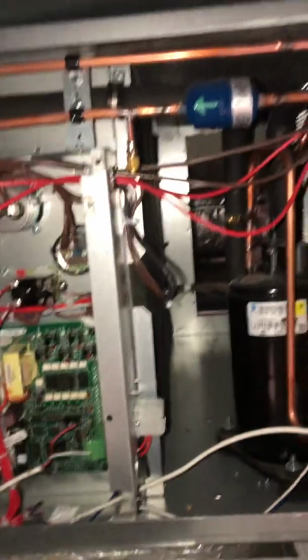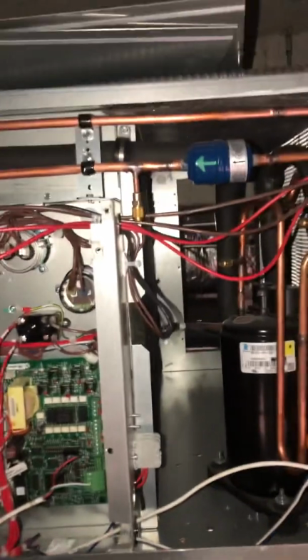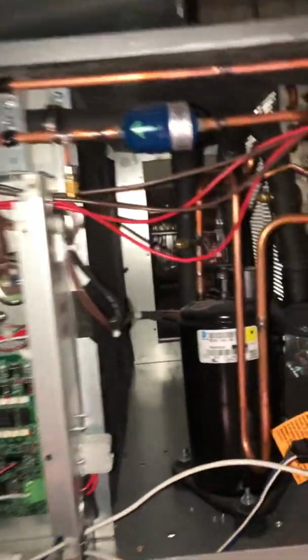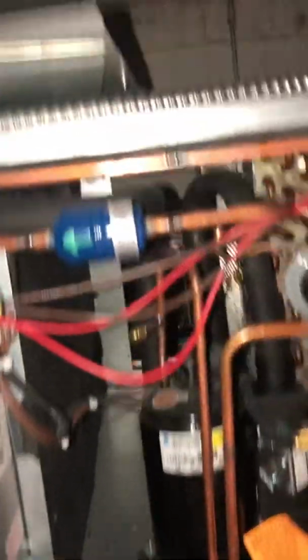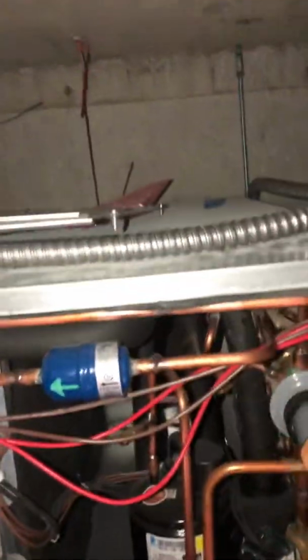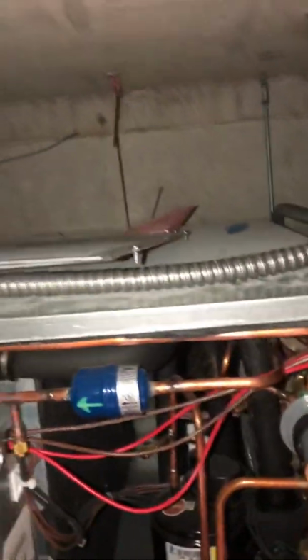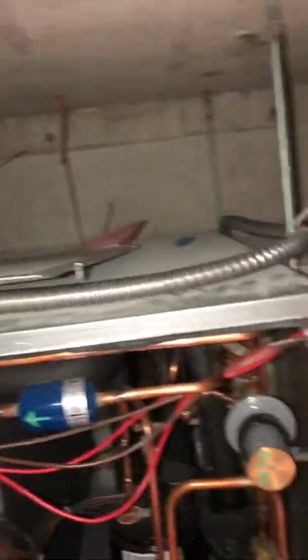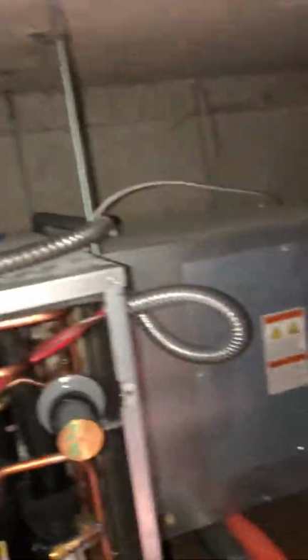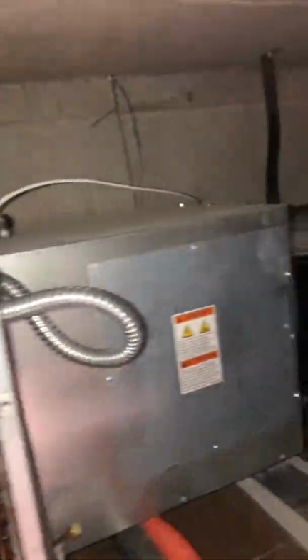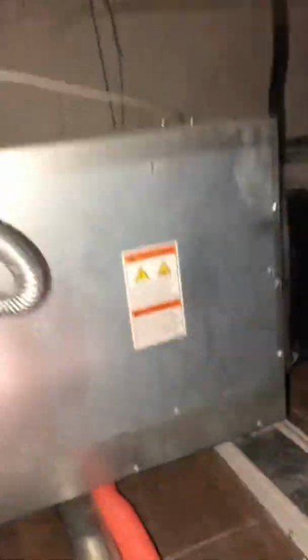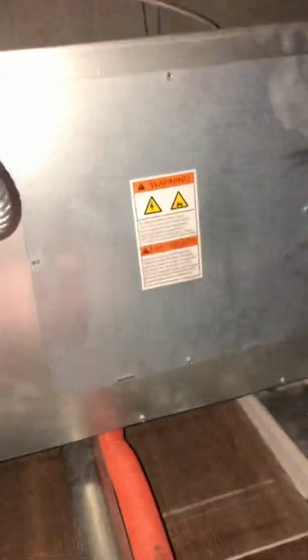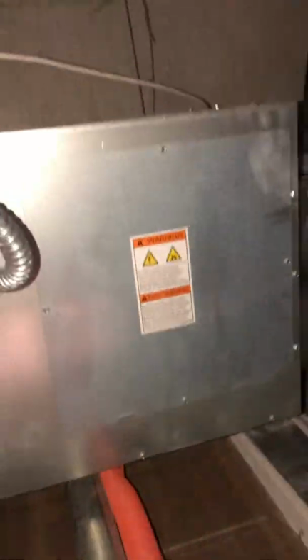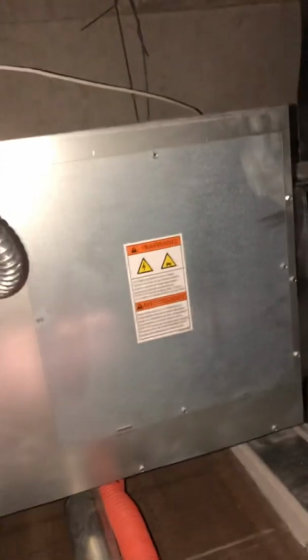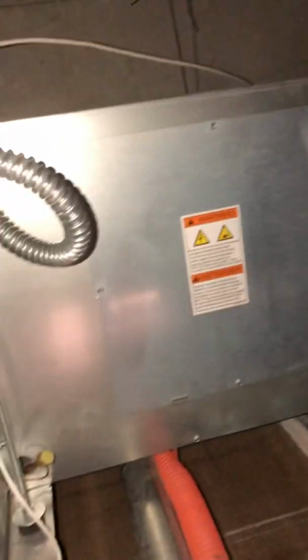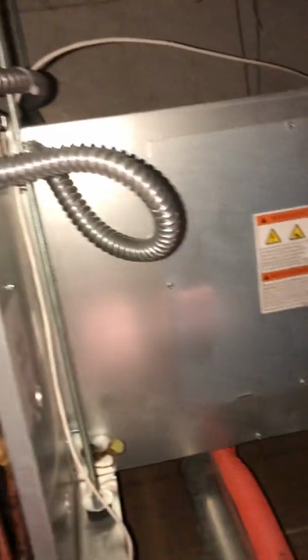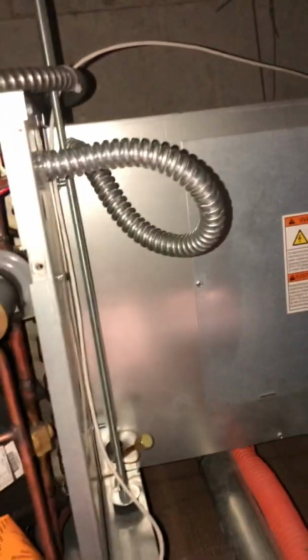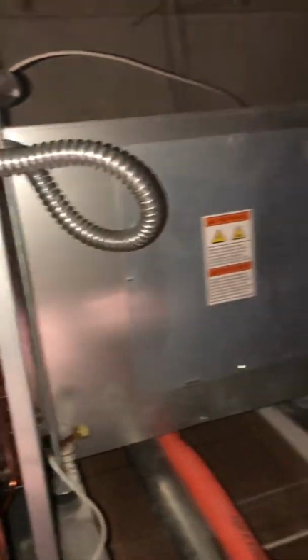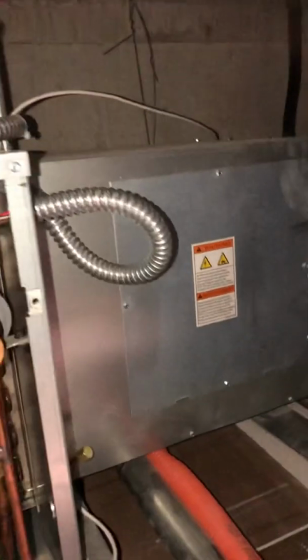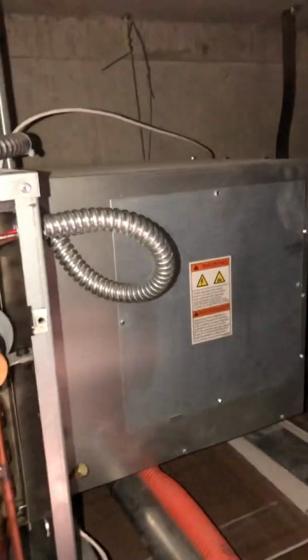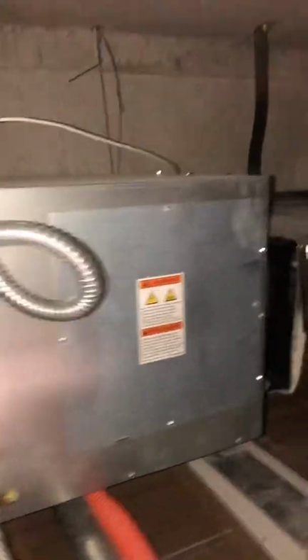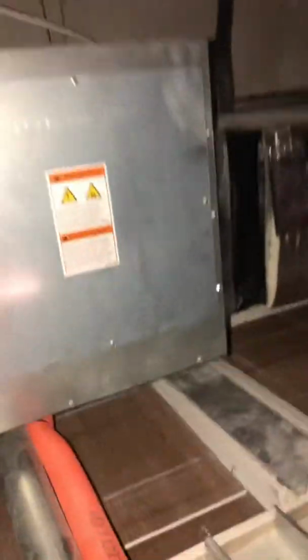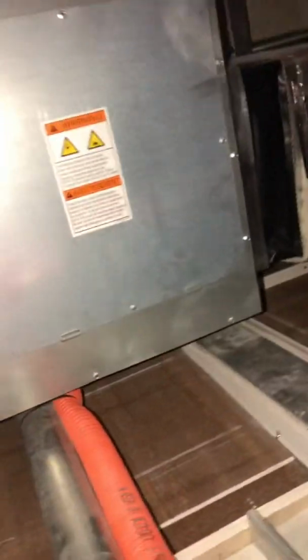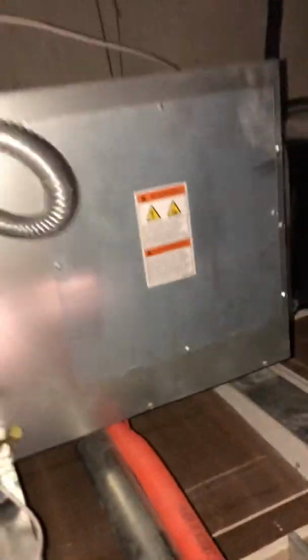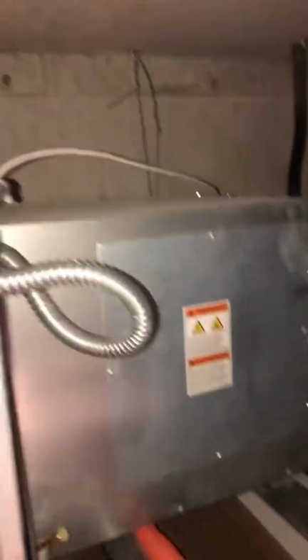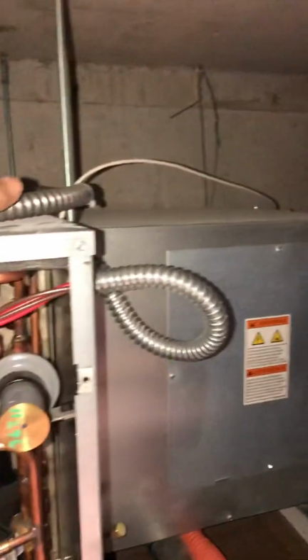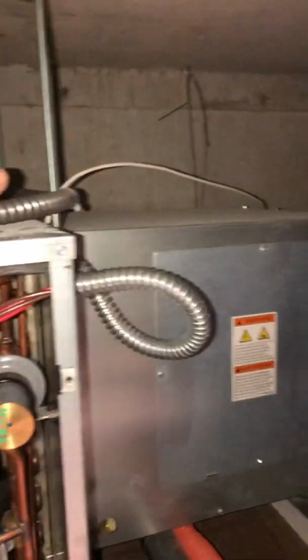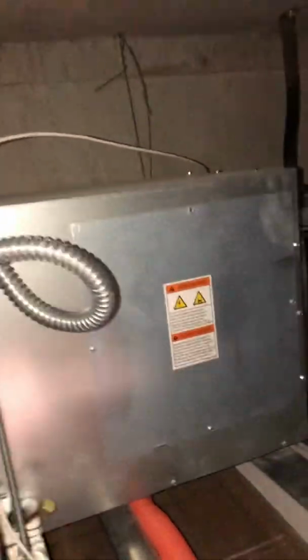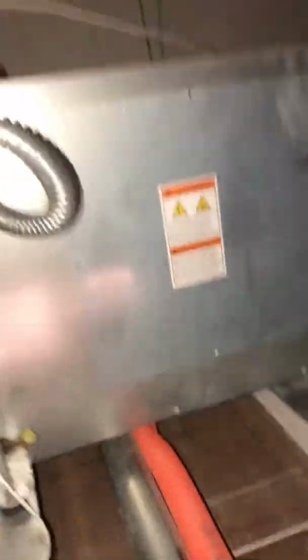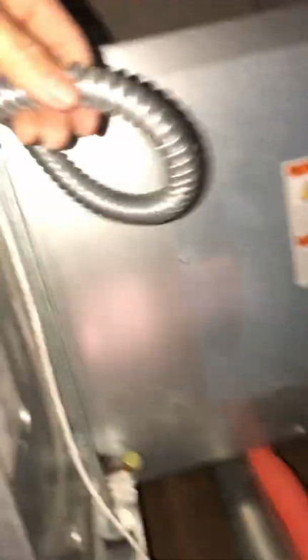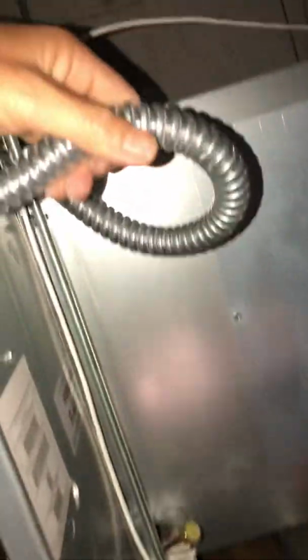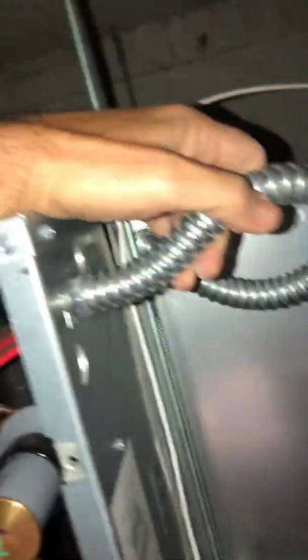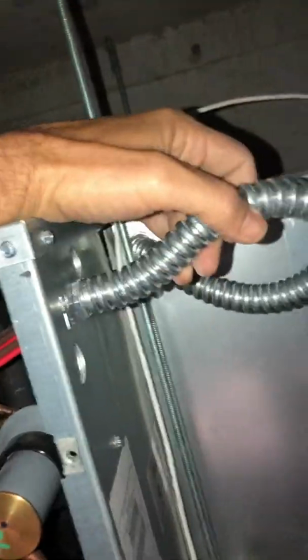Now these self-contained units — some of them have this bolt-up blower section here. If it's not water-cooled, you're gonna have this bolt-up blower section, and it's gonna come with a wire sticking out — this cable.